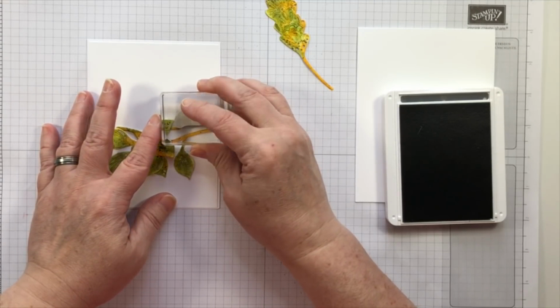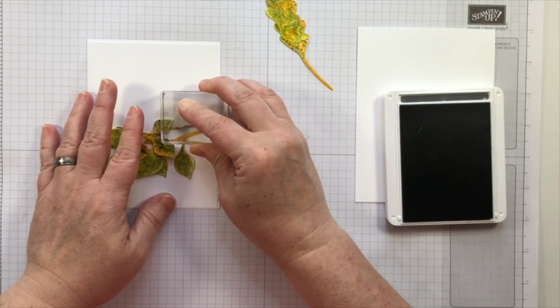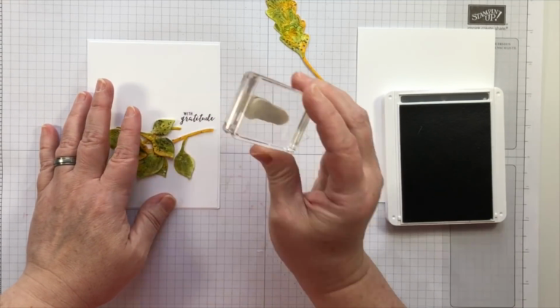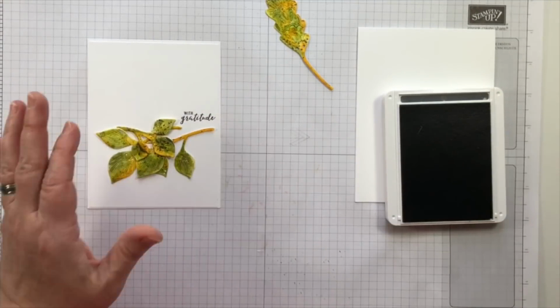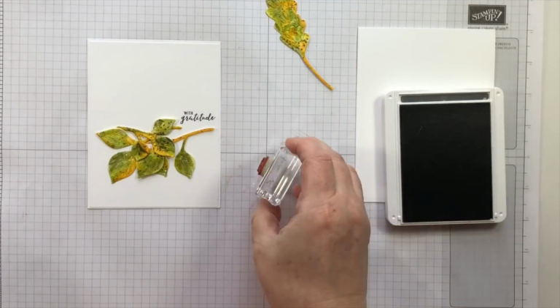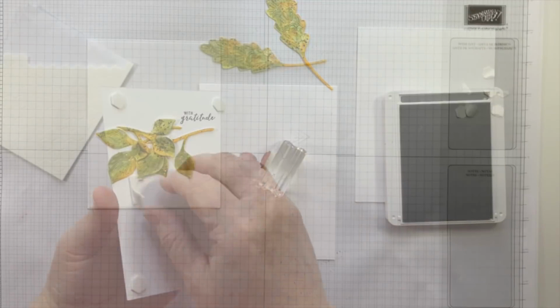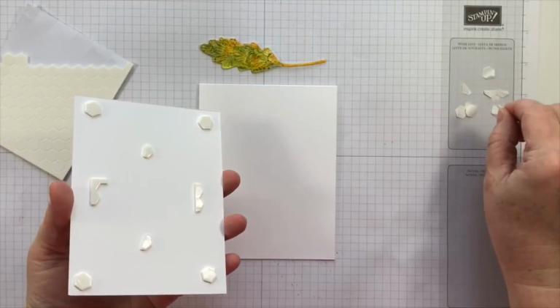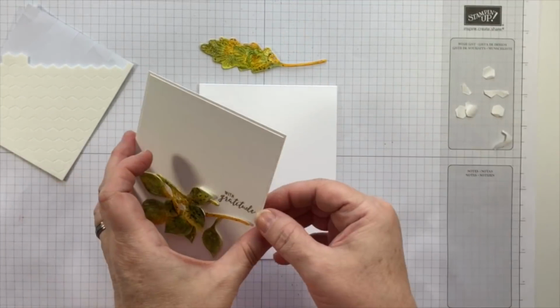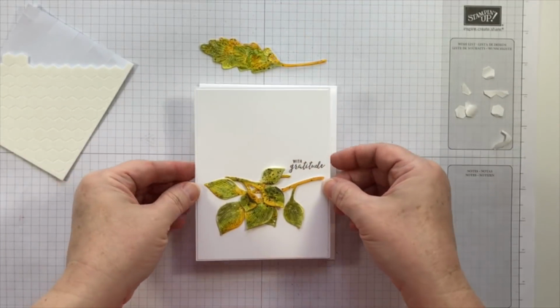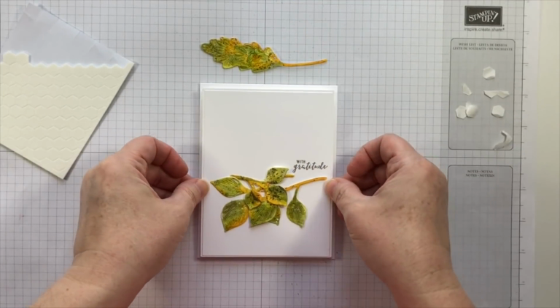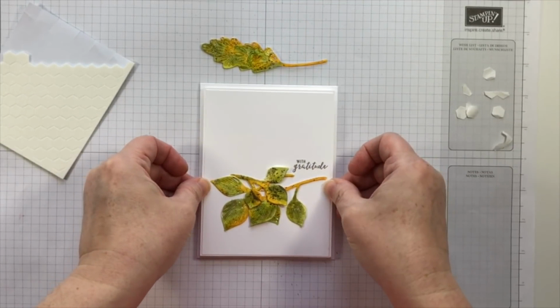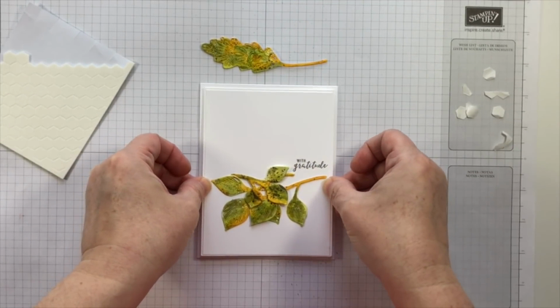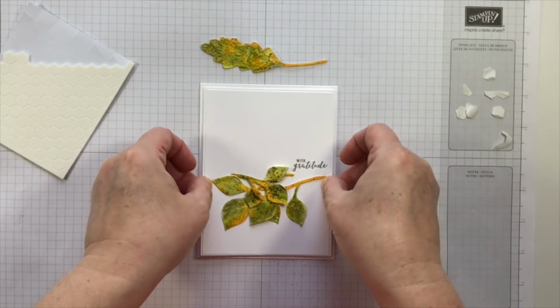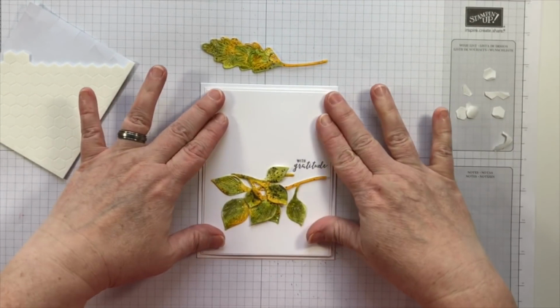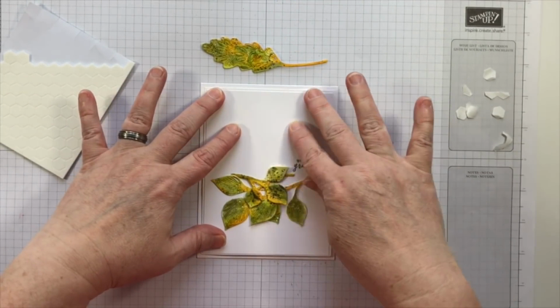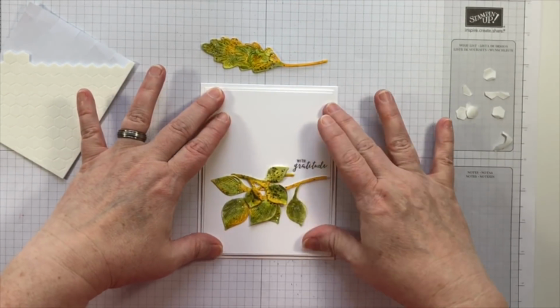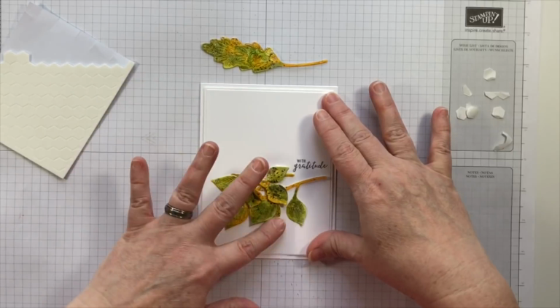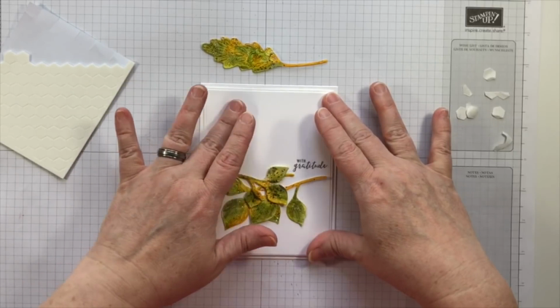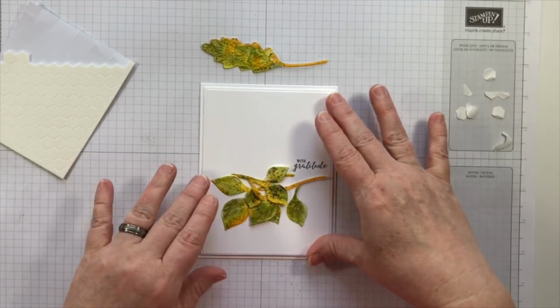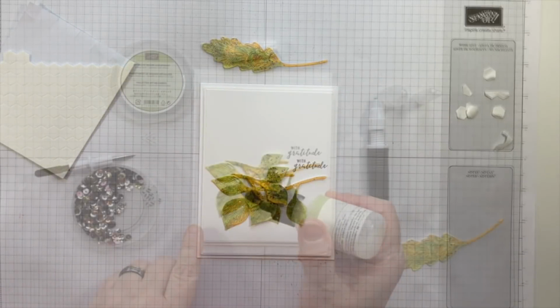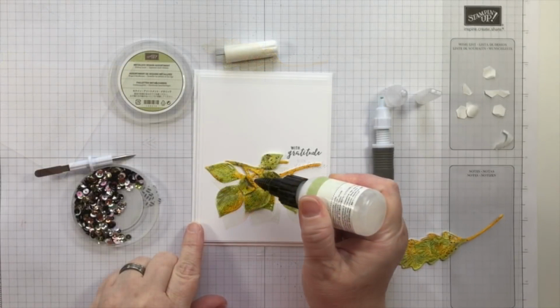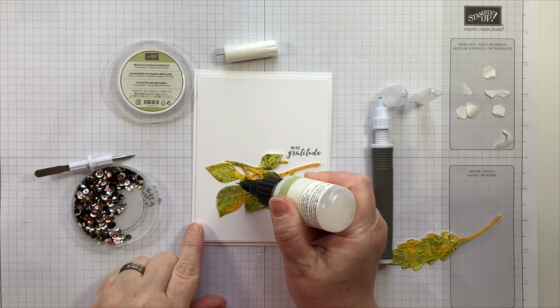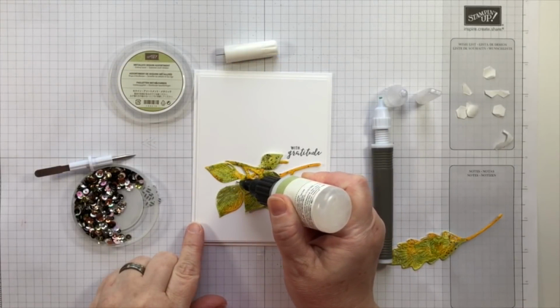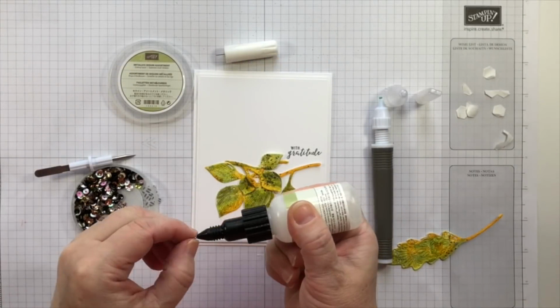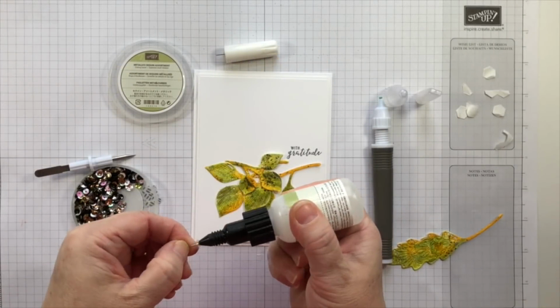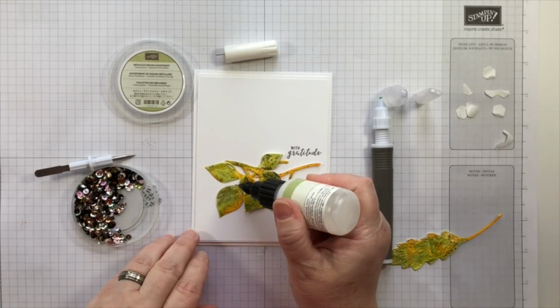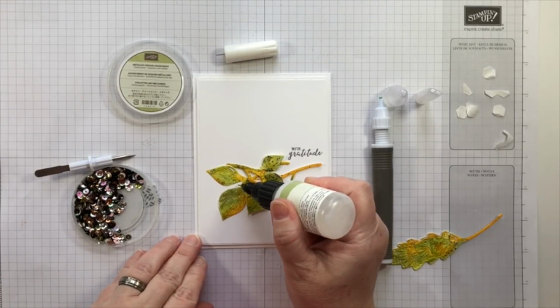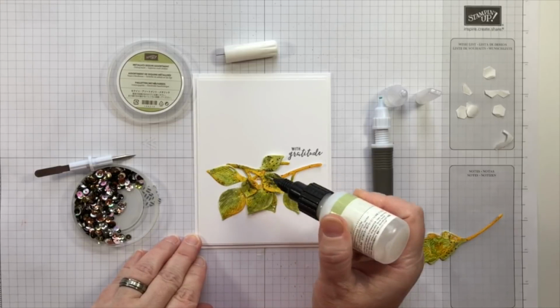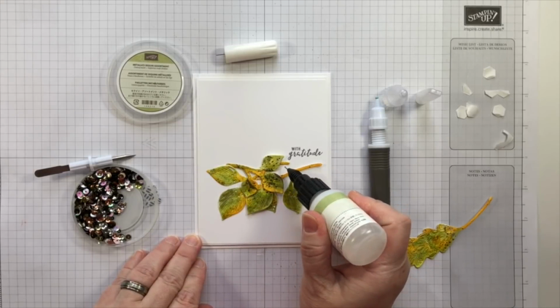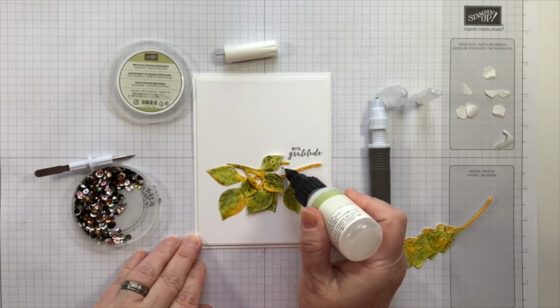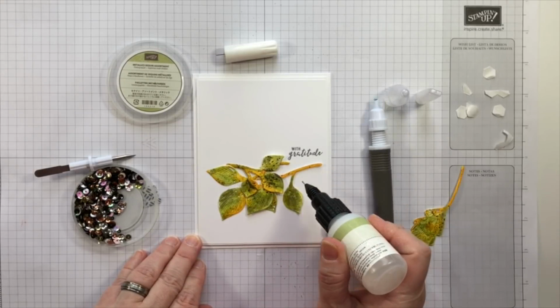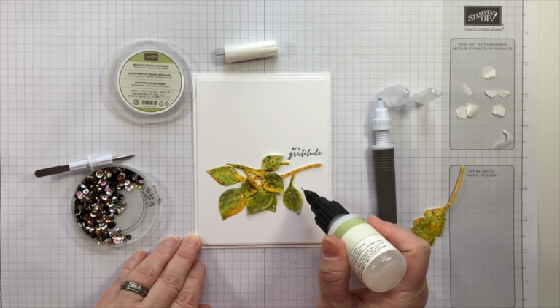There was a stamp set previously called Teeny Tiny Wishes that has already retired from the Stampin' Up! catalog, but Itty Bitty Greetings is really taking its place — and then some.